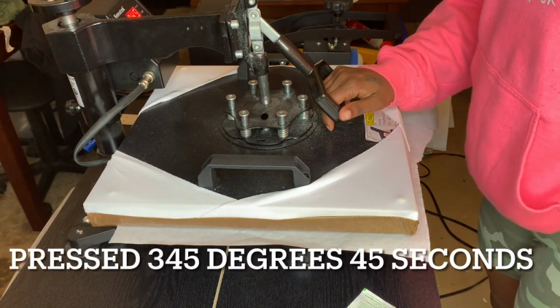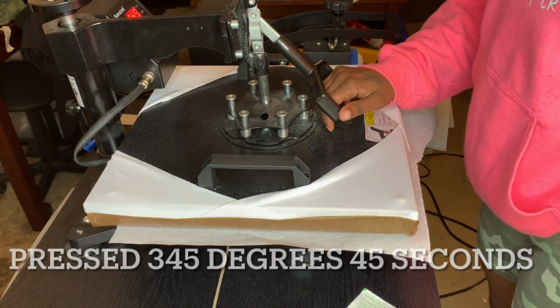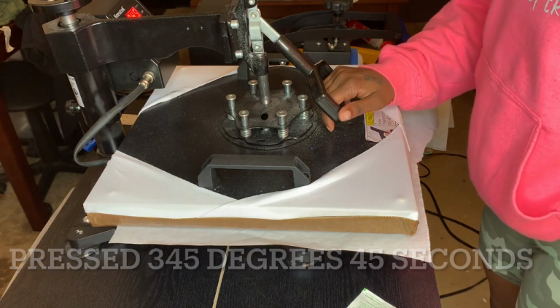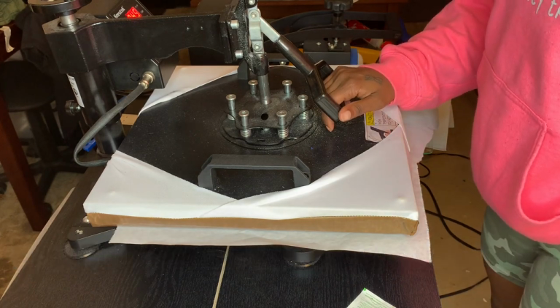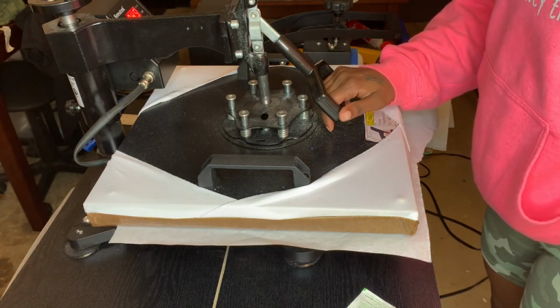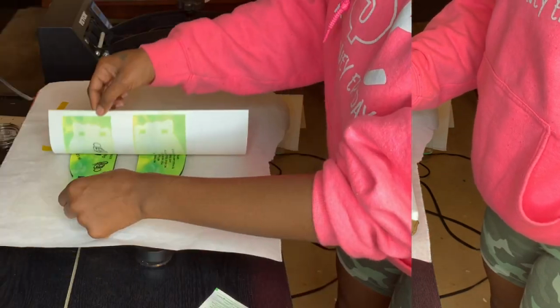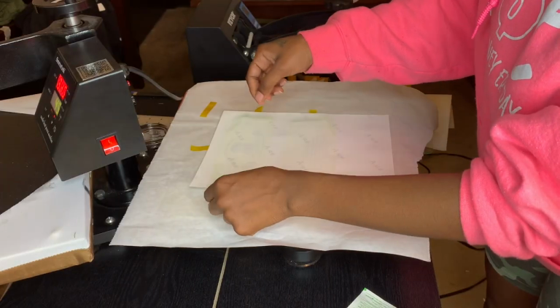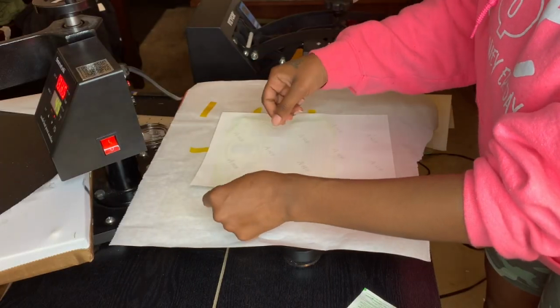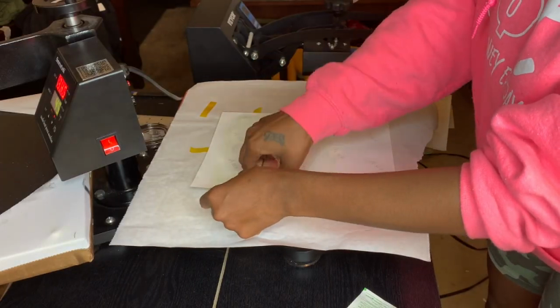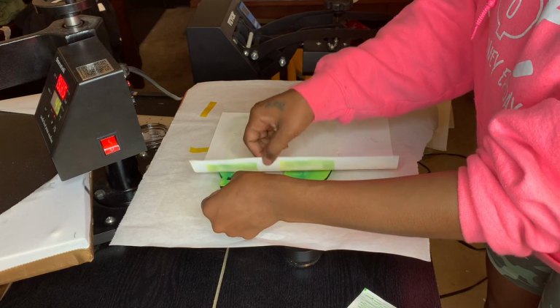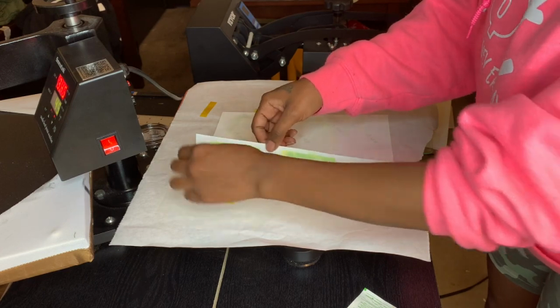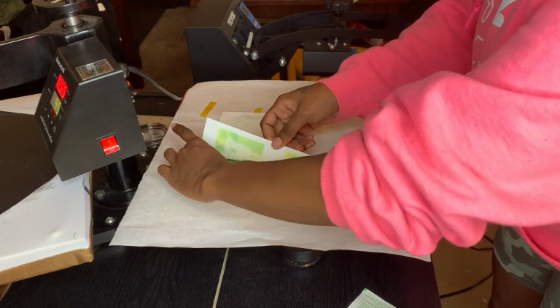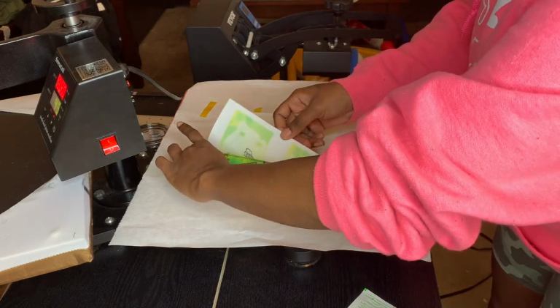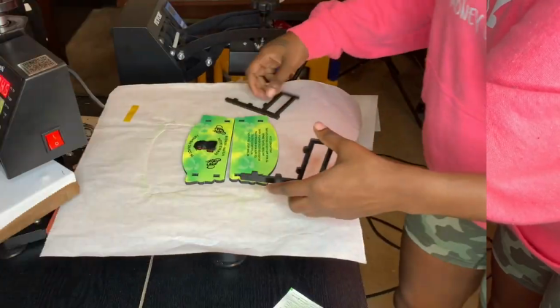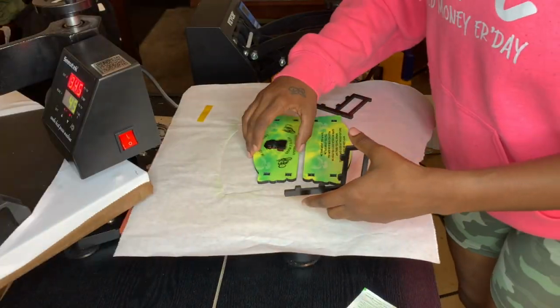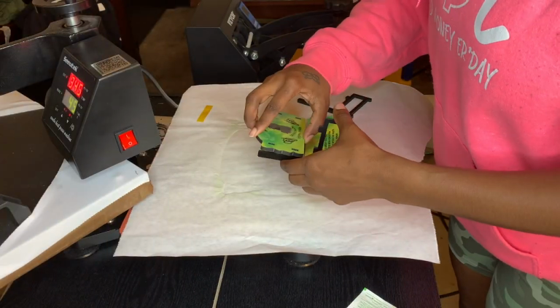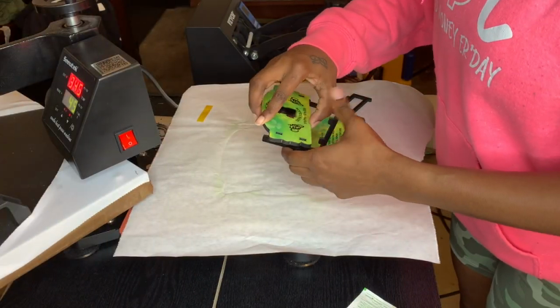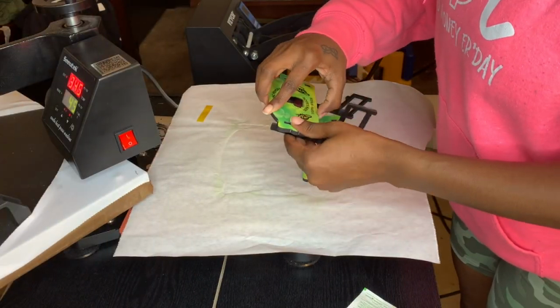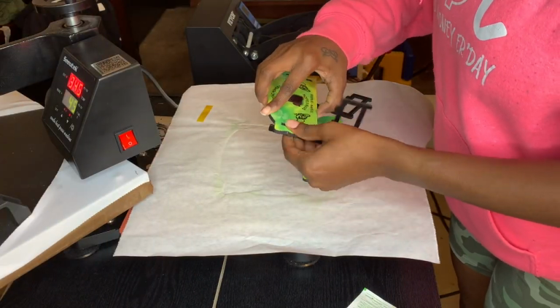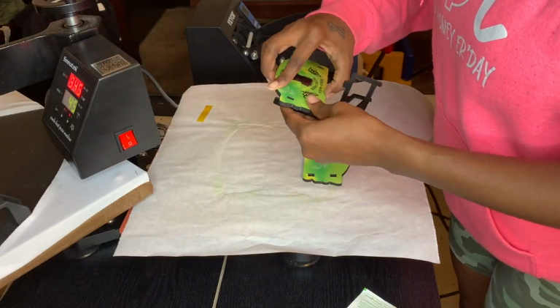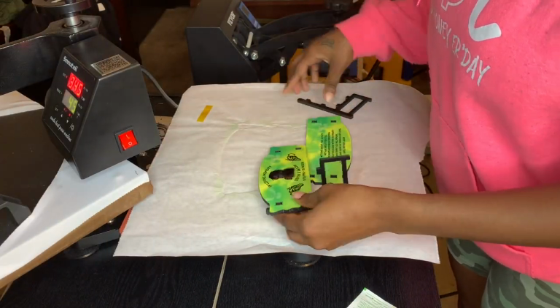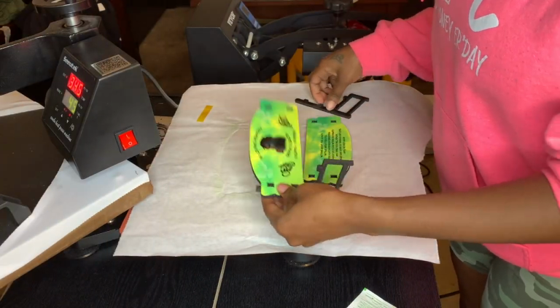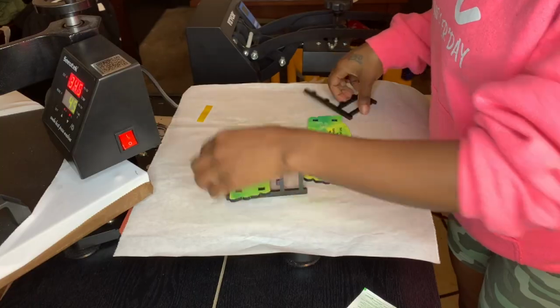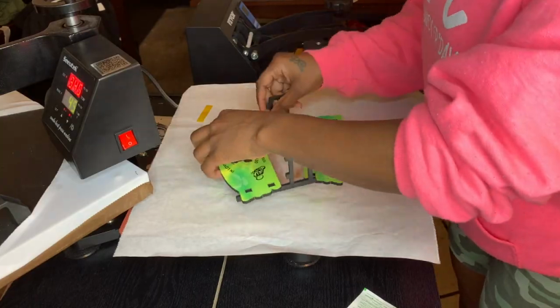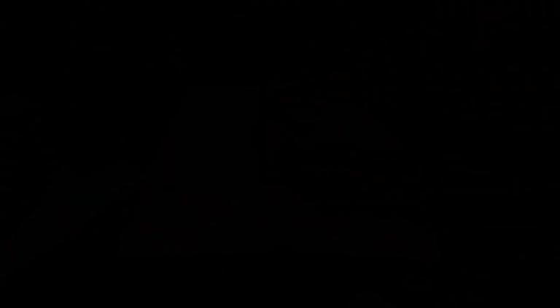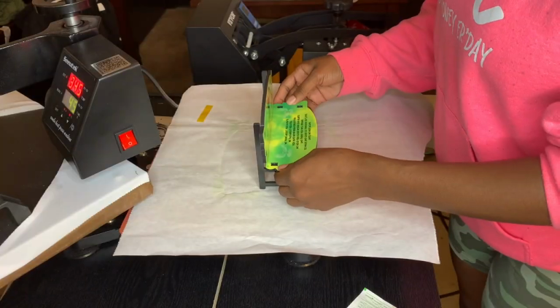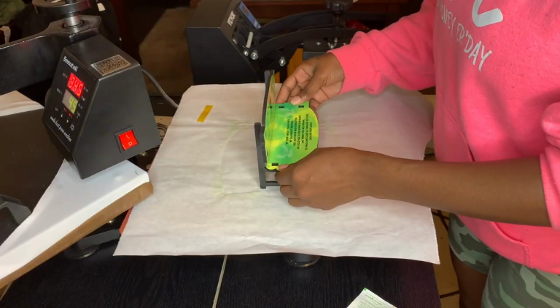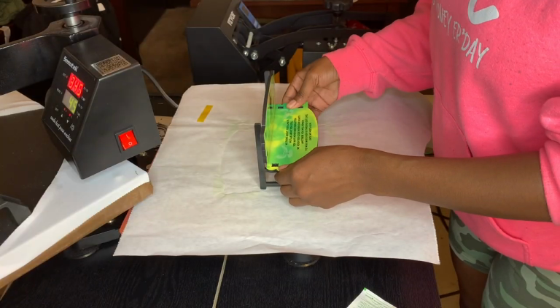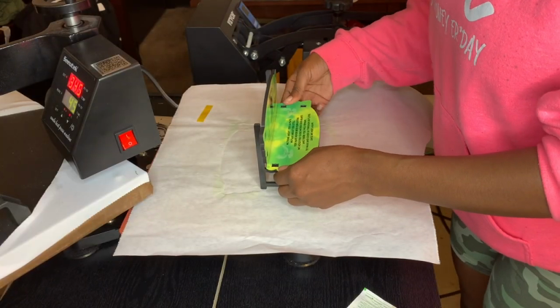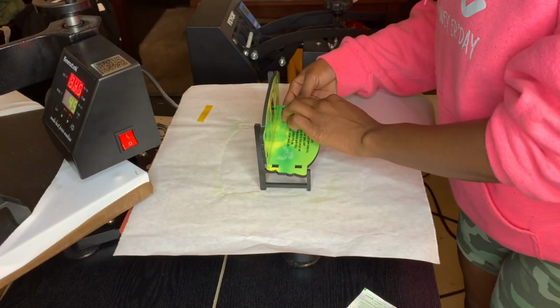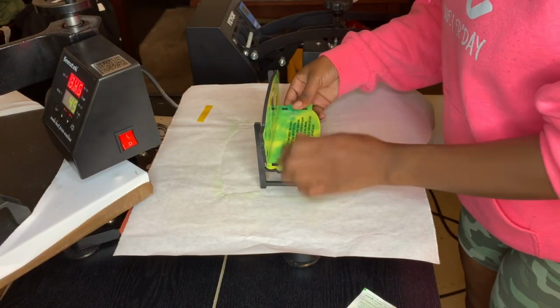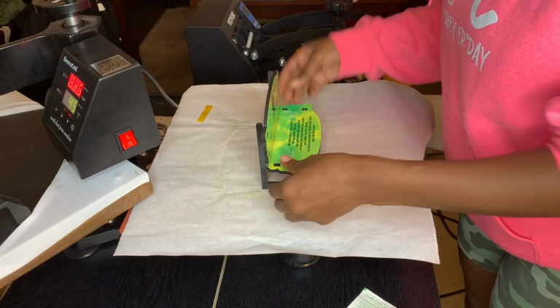Once that was done, you will see me here taking the paper off, and then I'll assemble the memorial bench like it needs to be. This is the perfect gift for any holiday, I promise you.